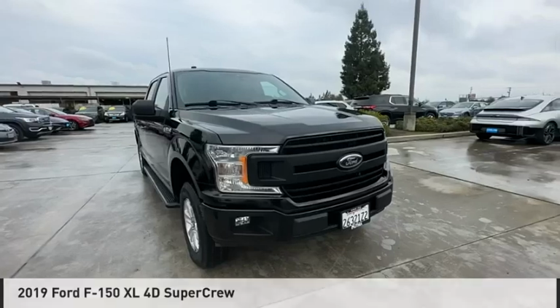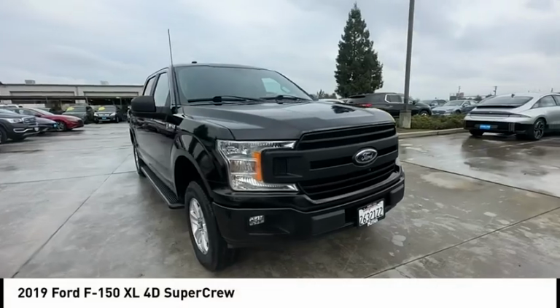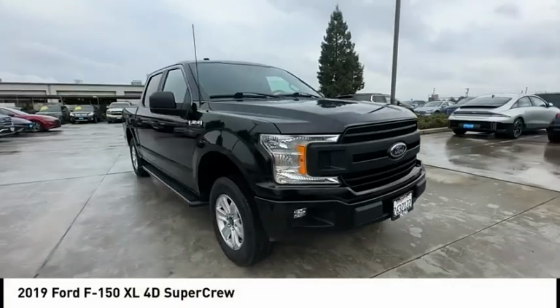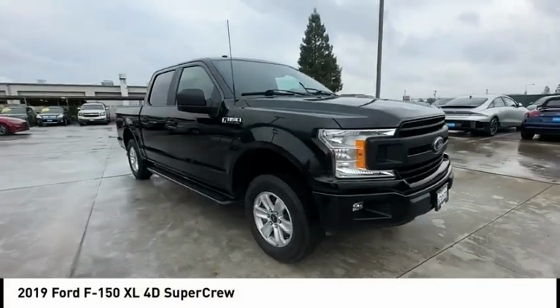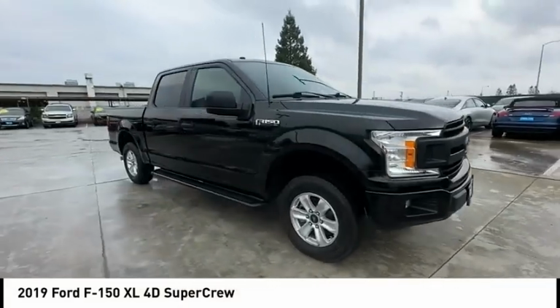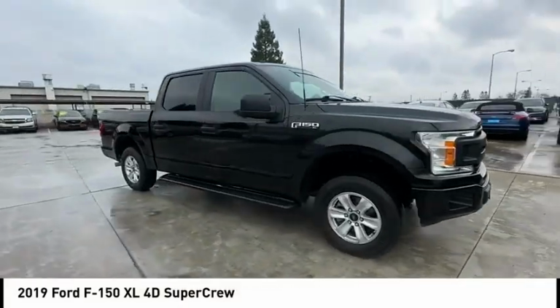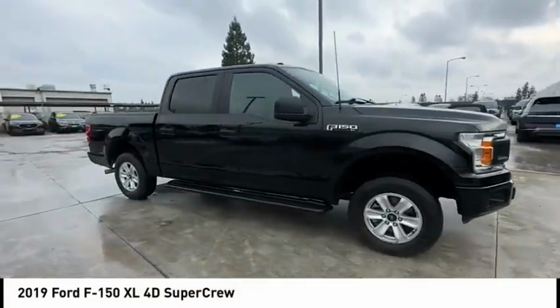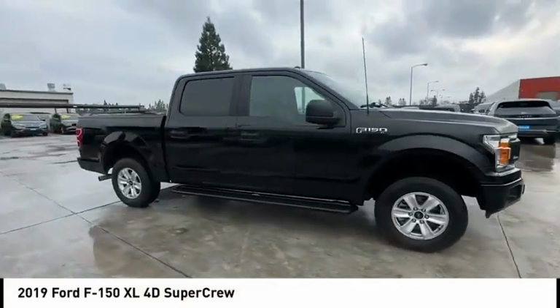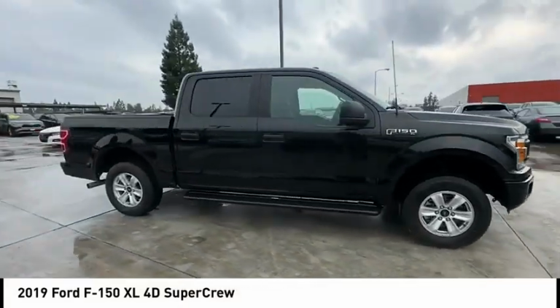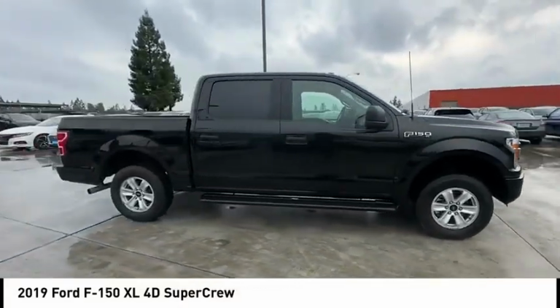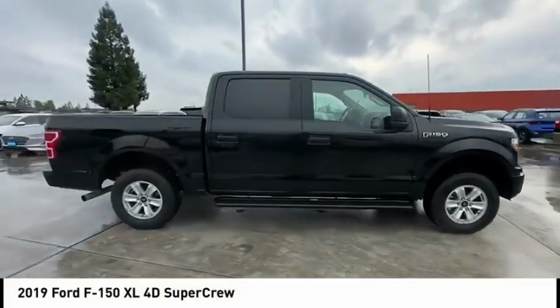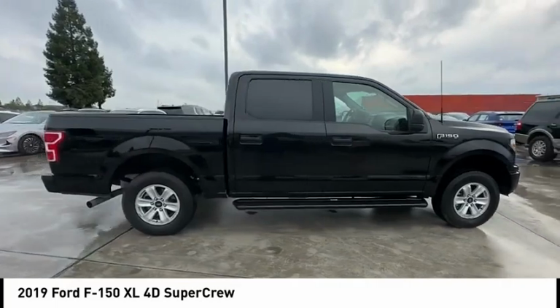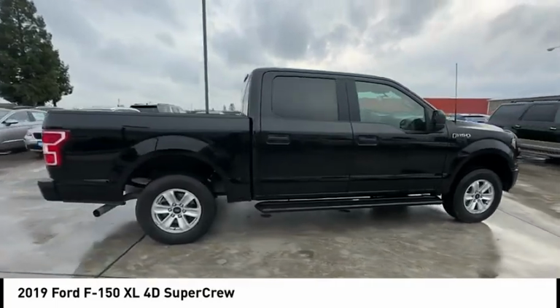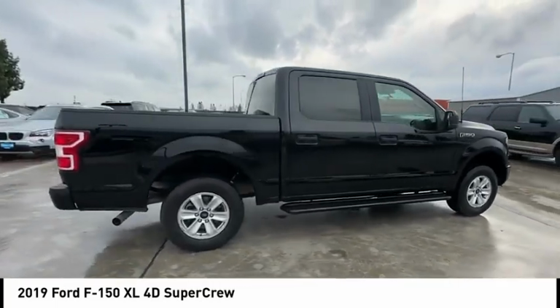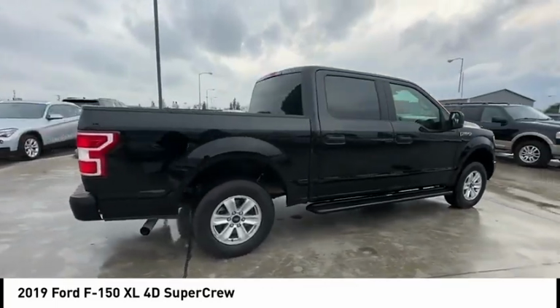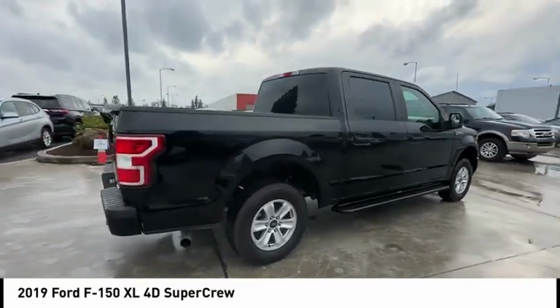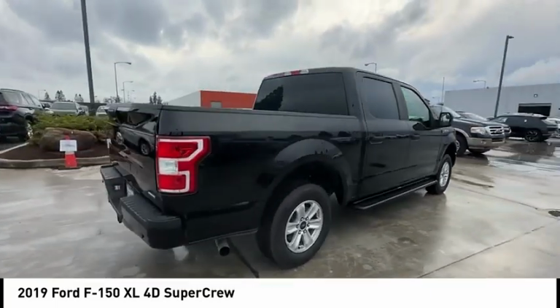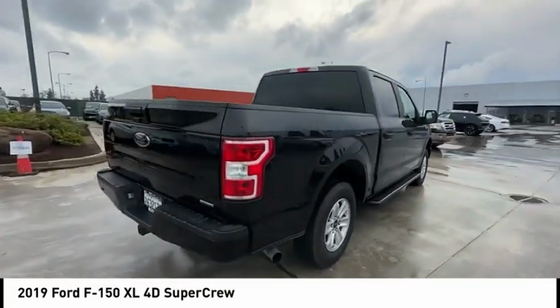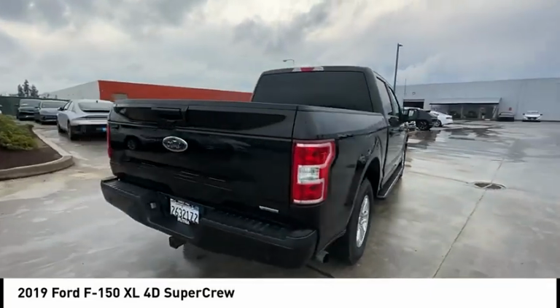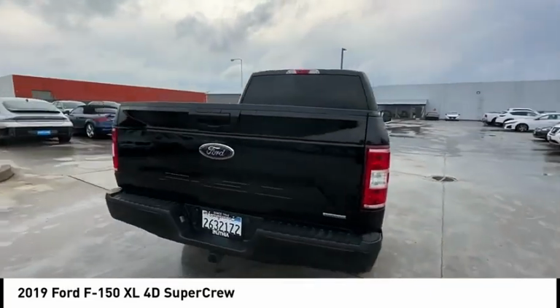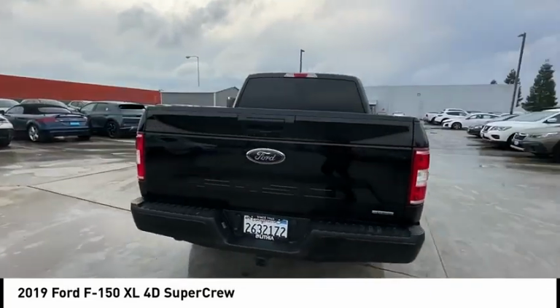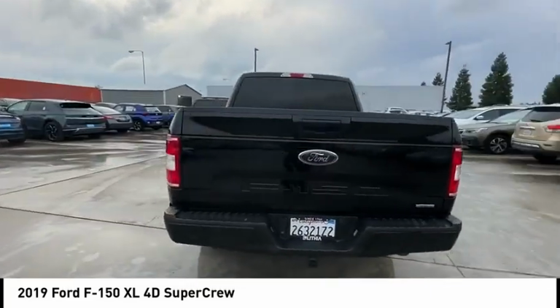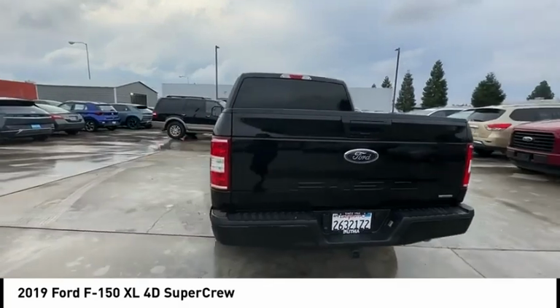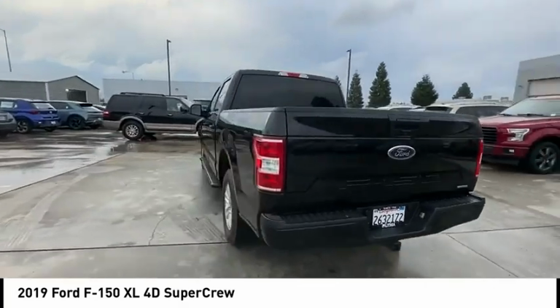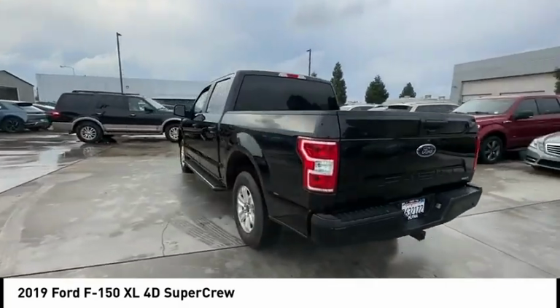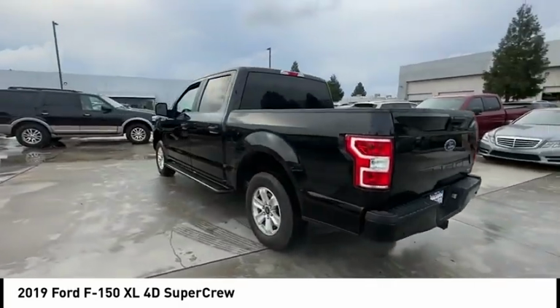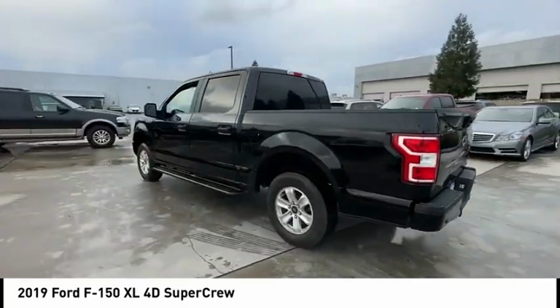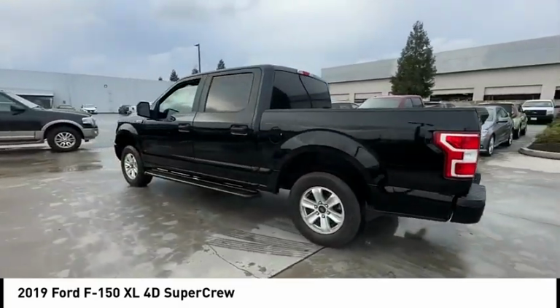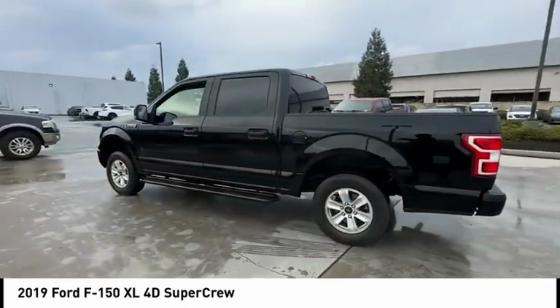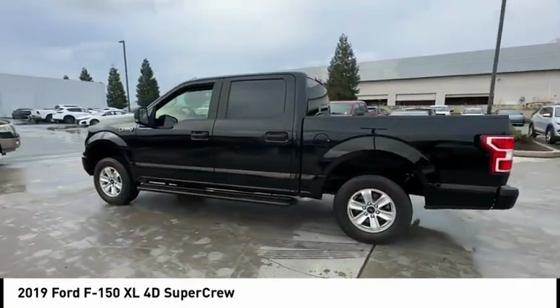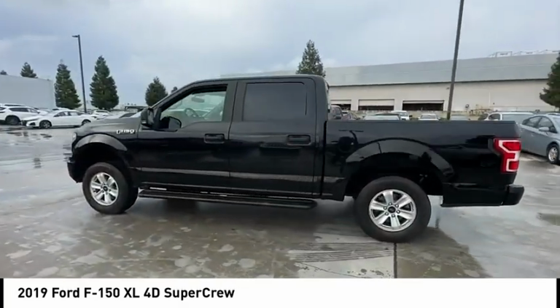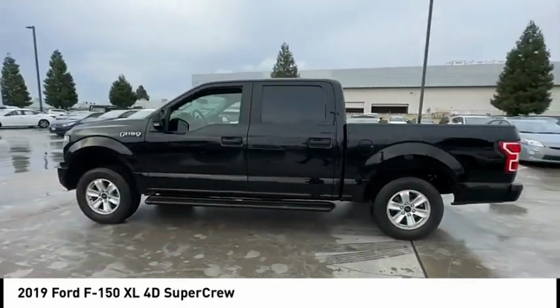Make a great choice today with the 2019 F-150. A Ford F-150 knows how to handle any situation. It's built to follow orders, no whining. This vehicle has less than 50,000 miles.